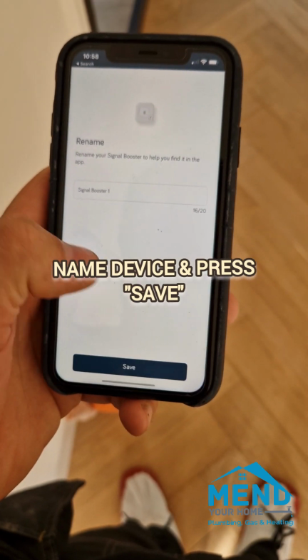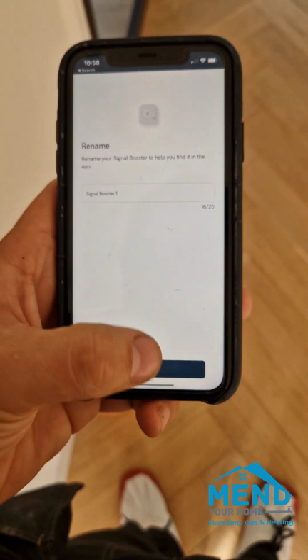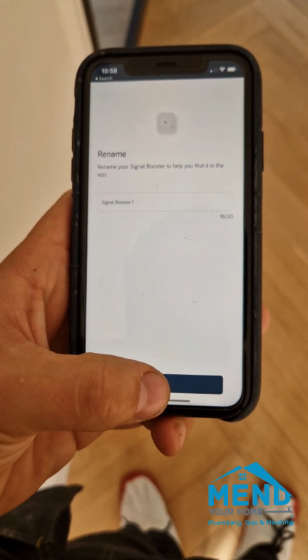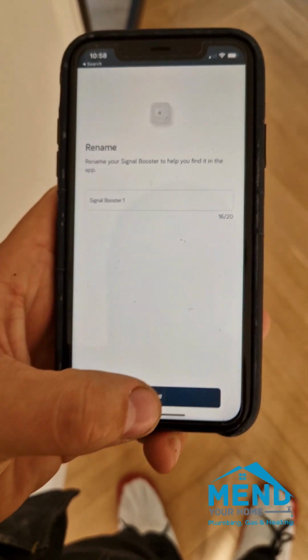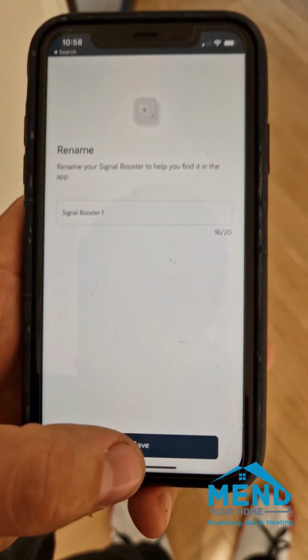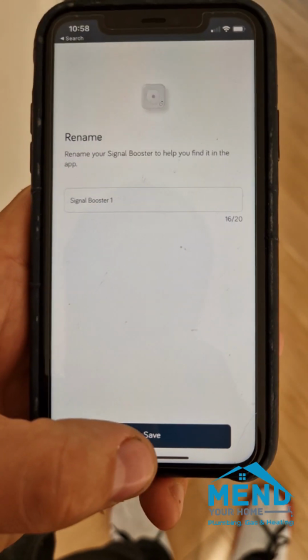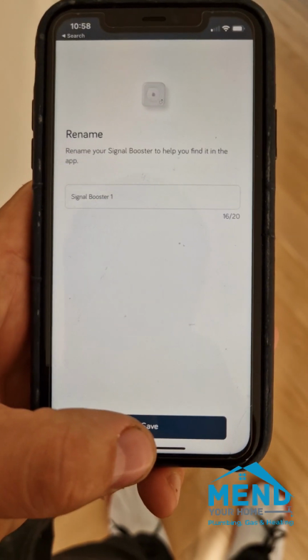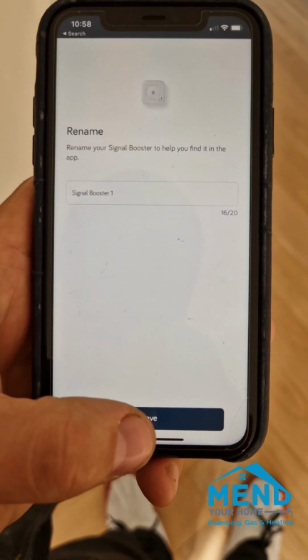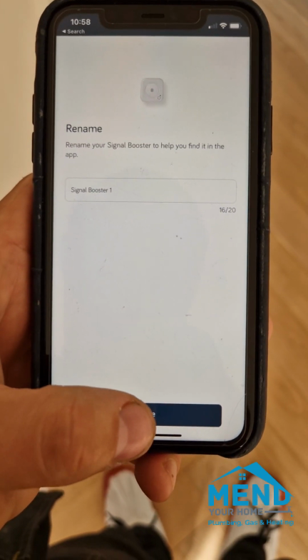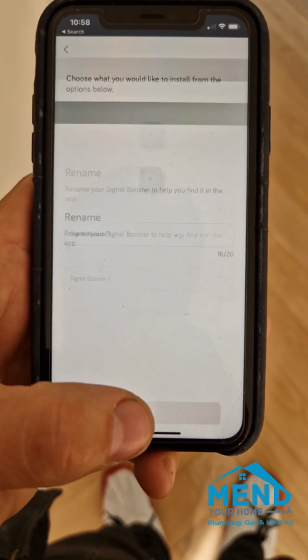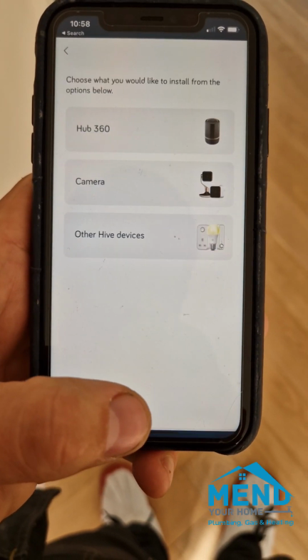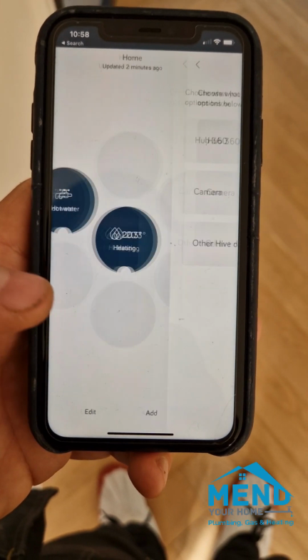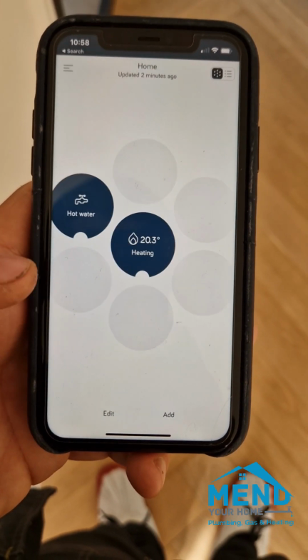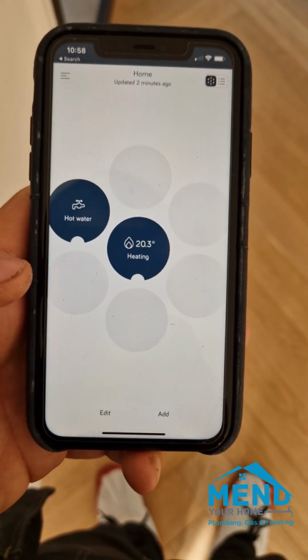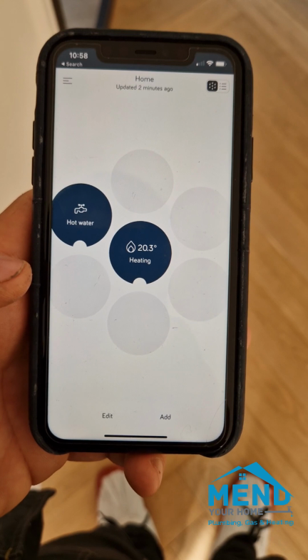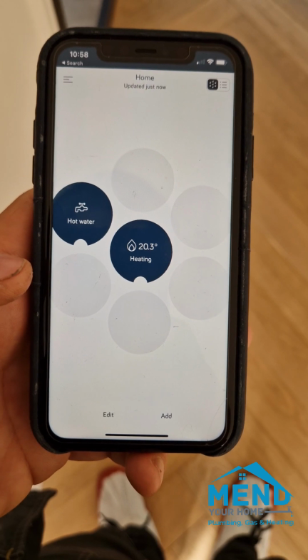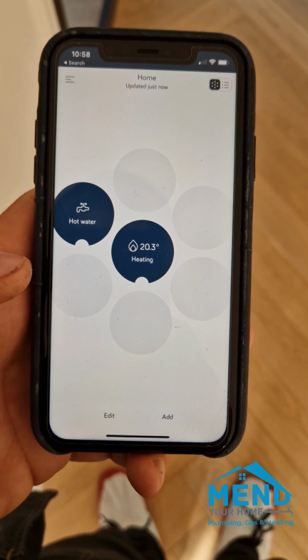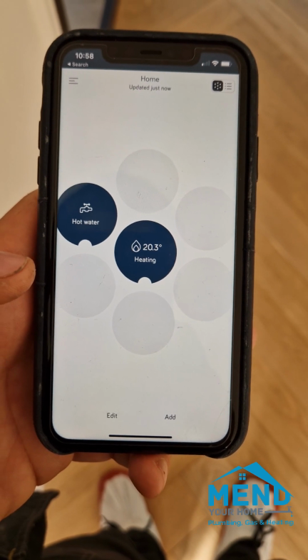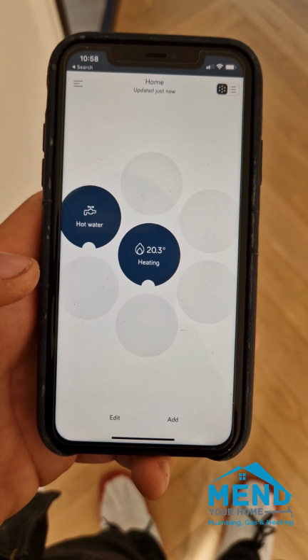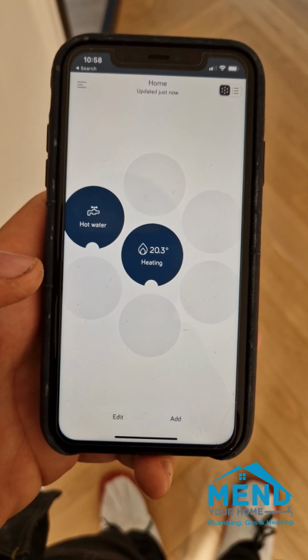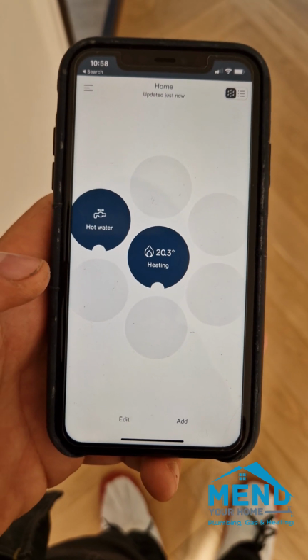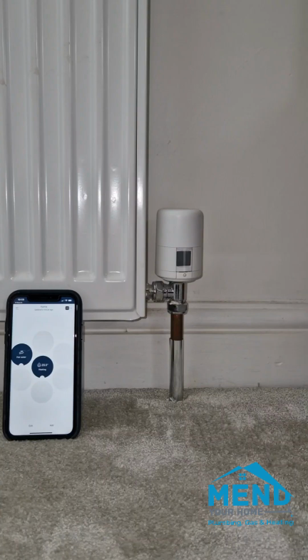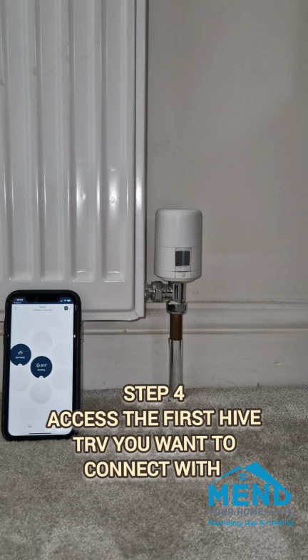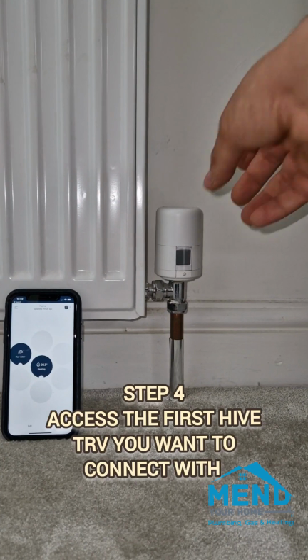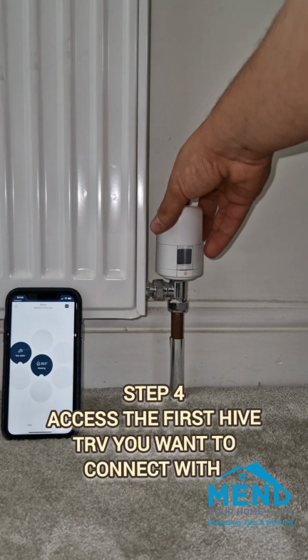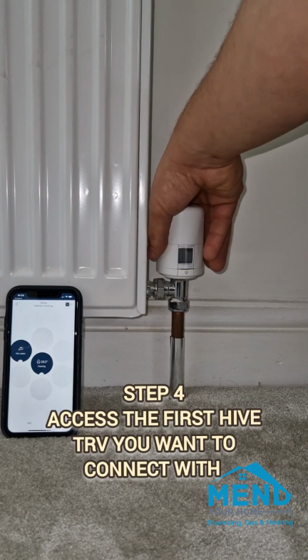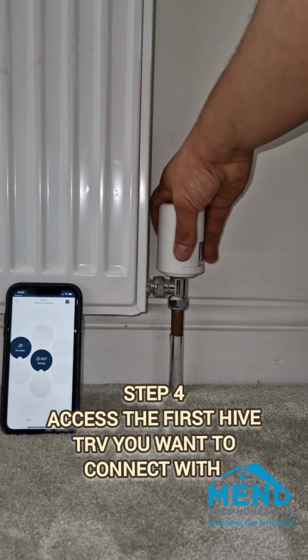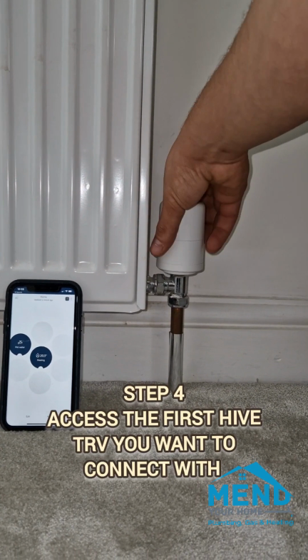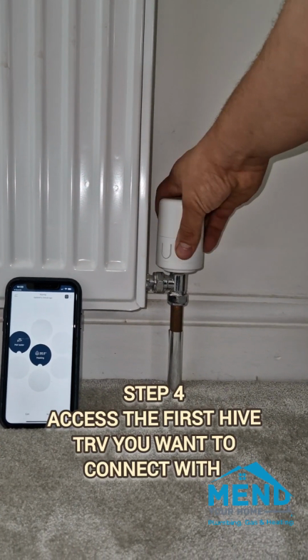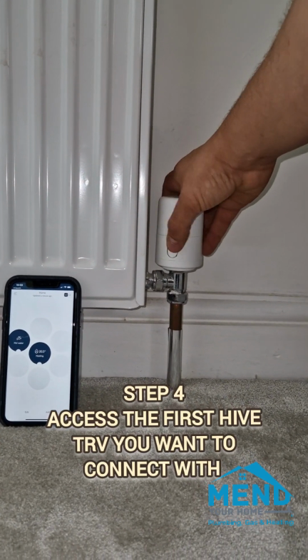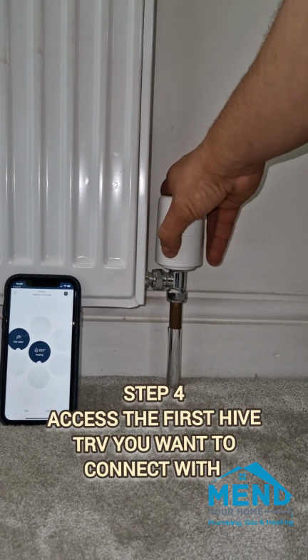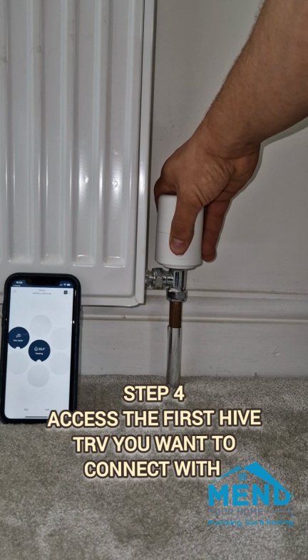We click continue, you can name it but it's automatically named signal boost which is fine, then you just save that and we're done. Now we move on to the TRVs.